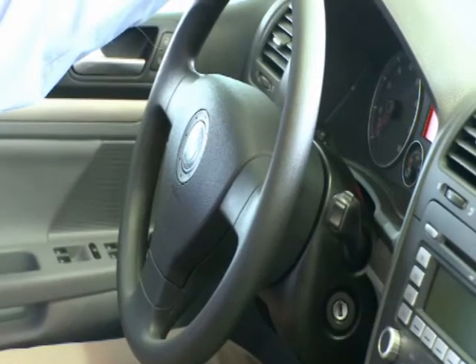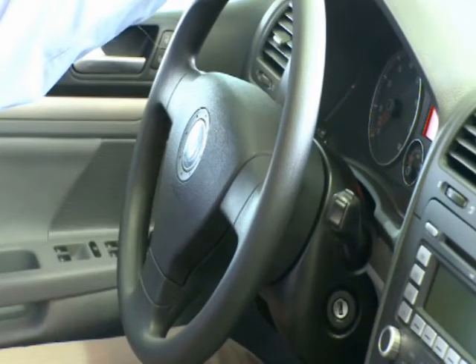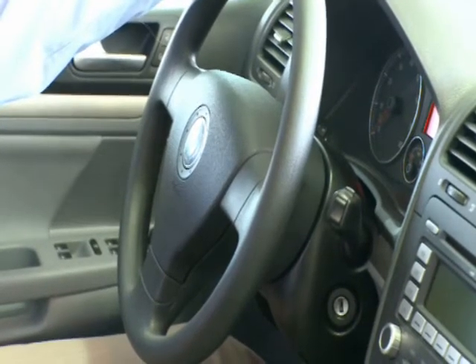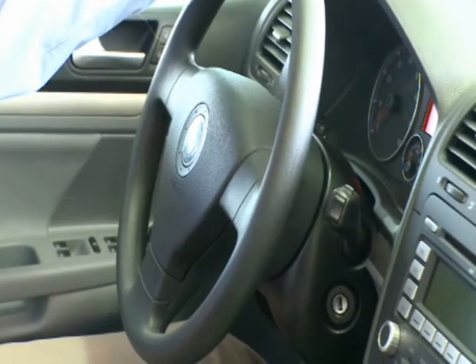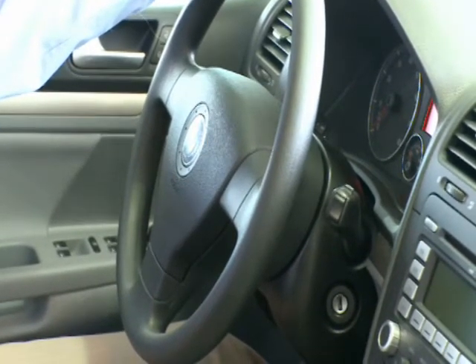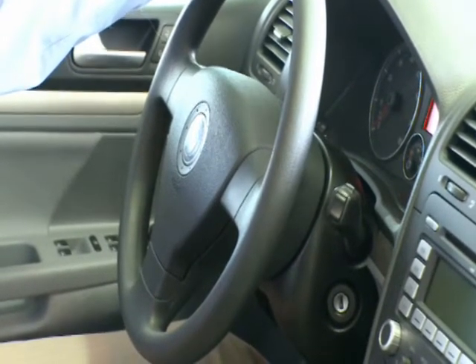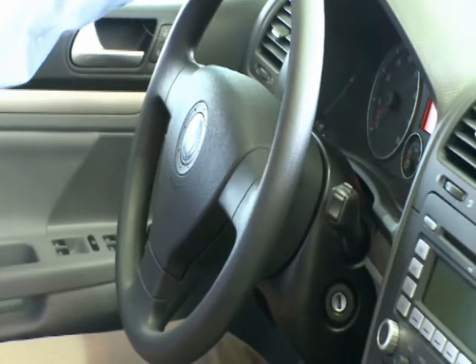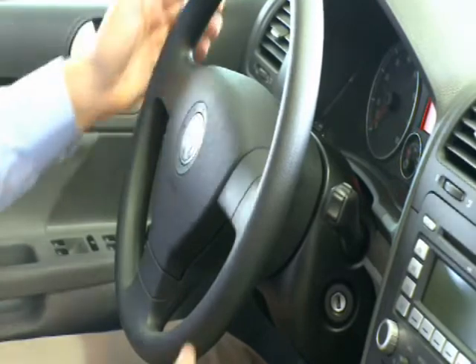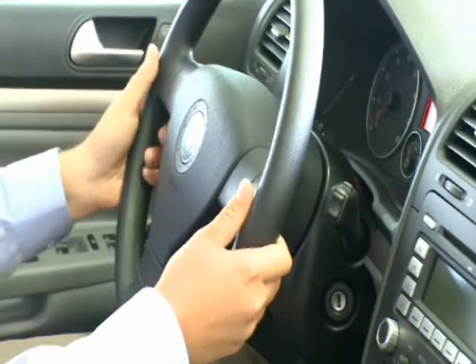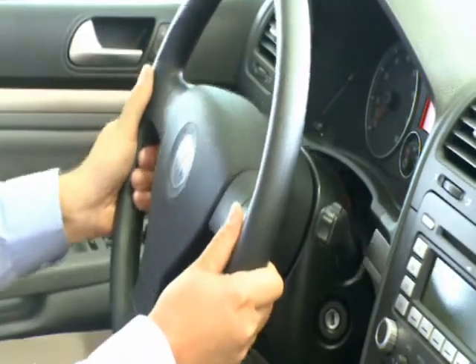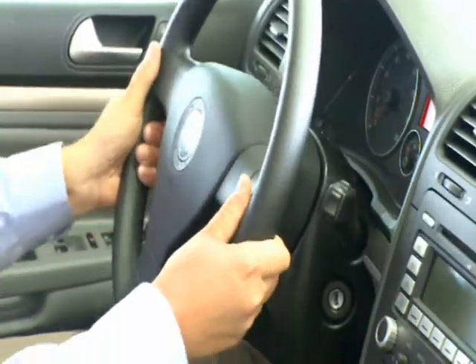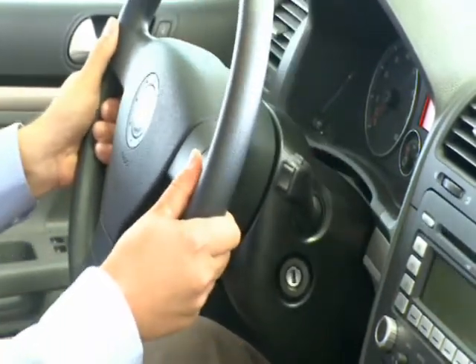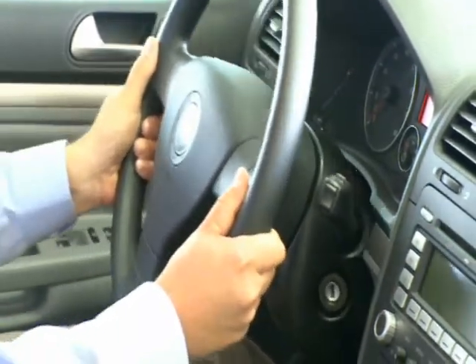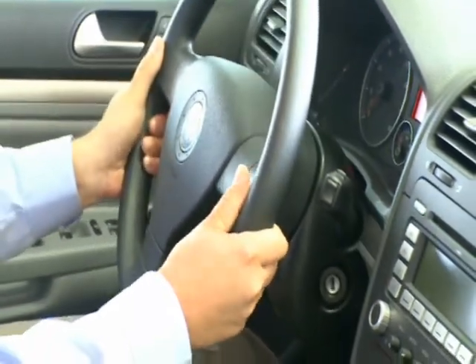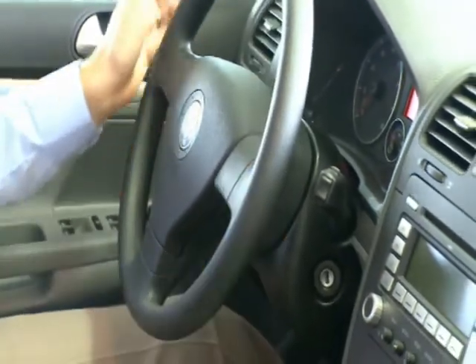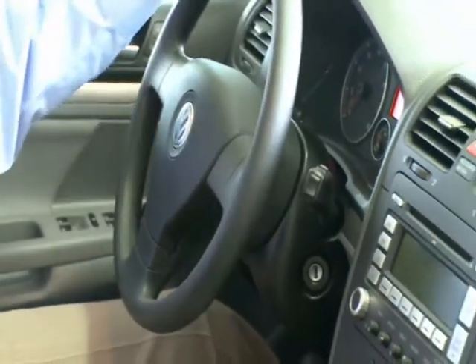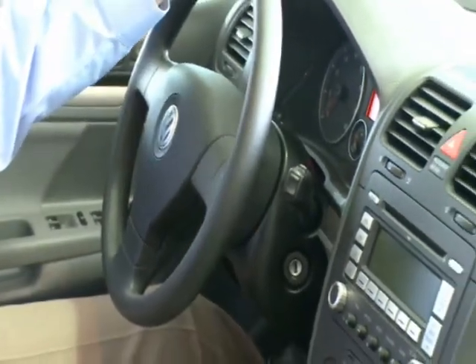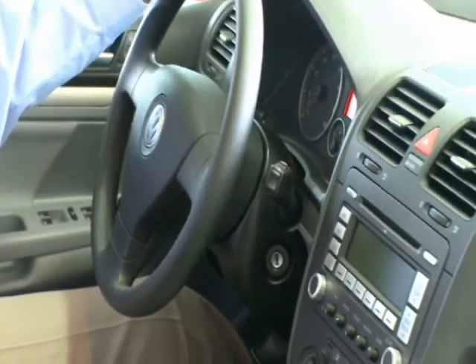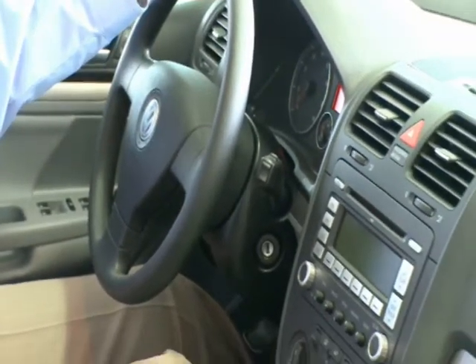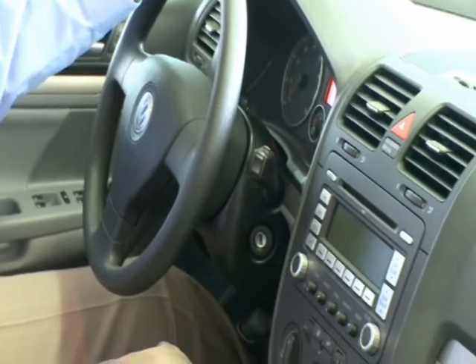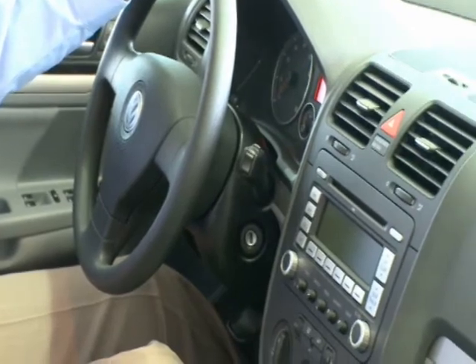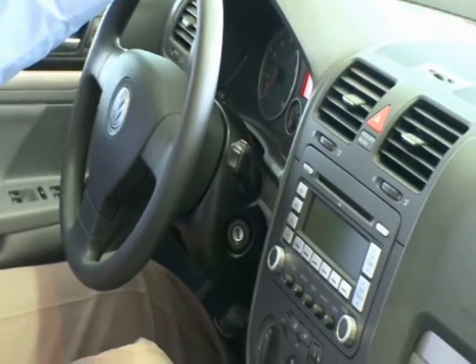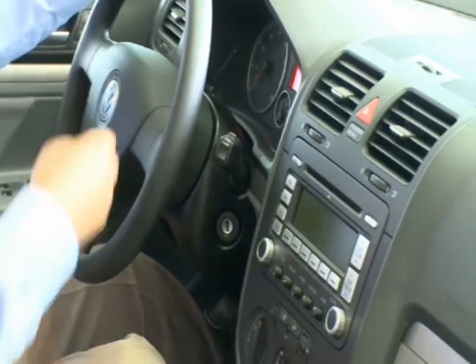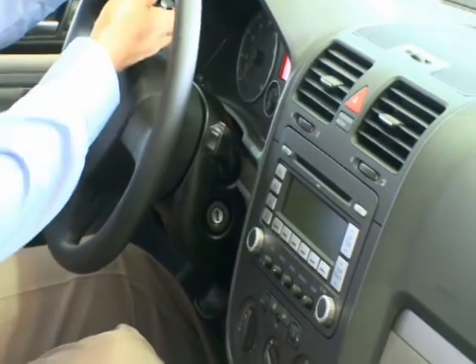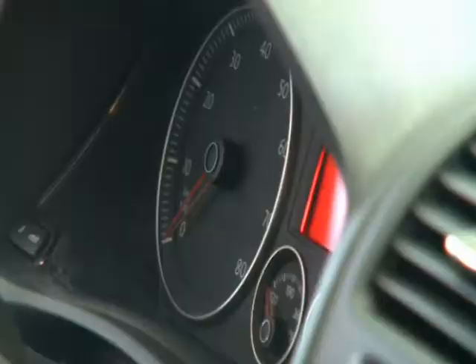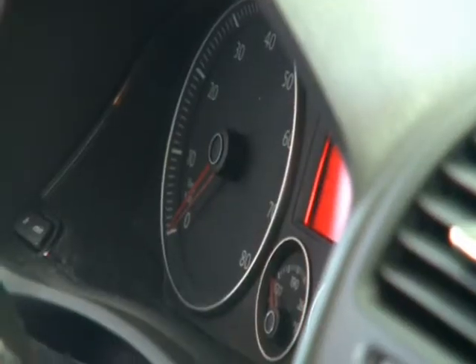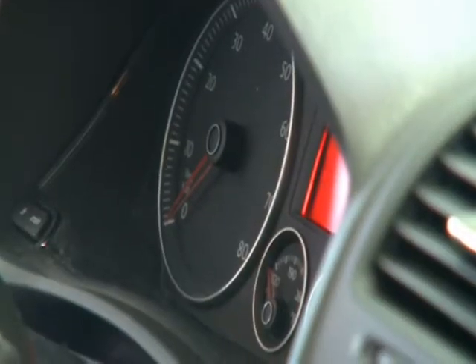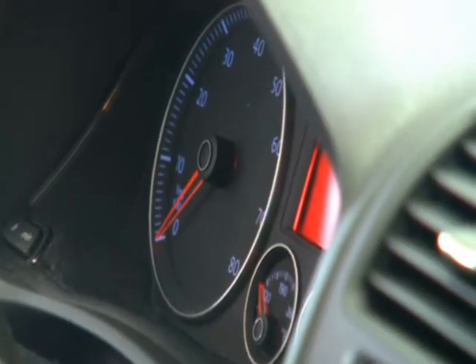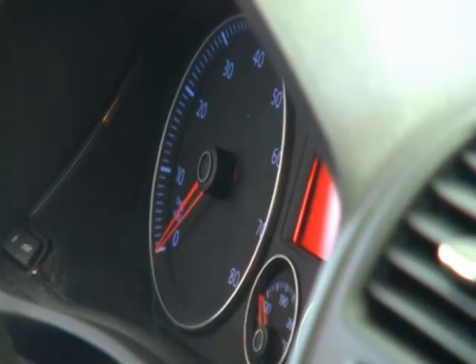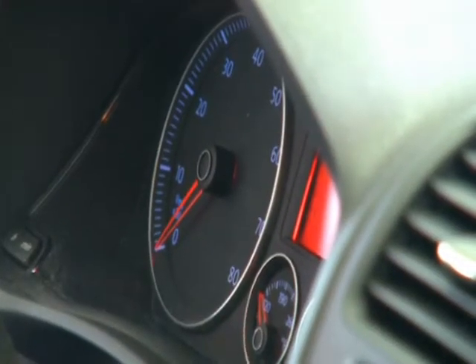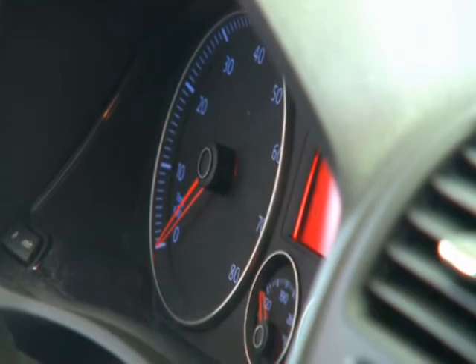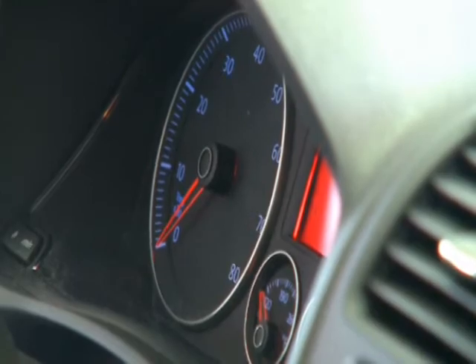Volkswagens are designed for the driver. That's why the Rabbit features a pan and scope steering wheel, as well as a multi-position seat, so you can customize that driving experience. Also are illuminated instrument panels with blue and red to help alleviate eye fatigue.